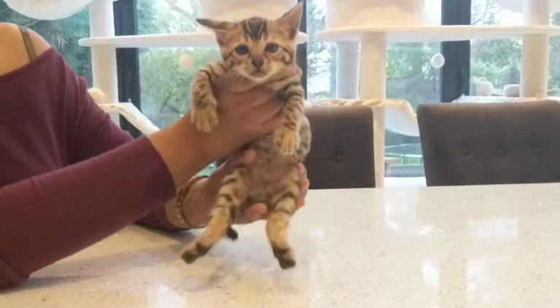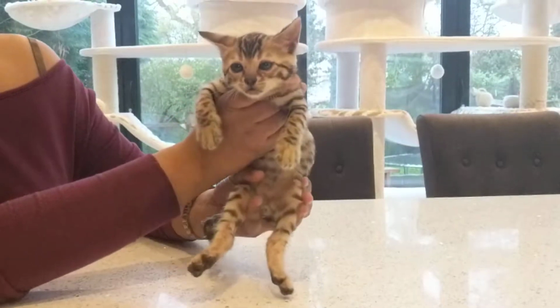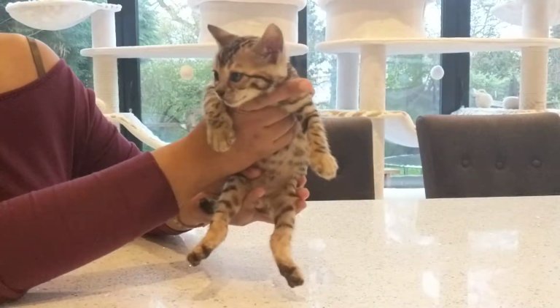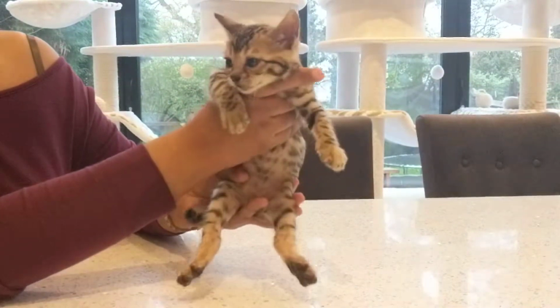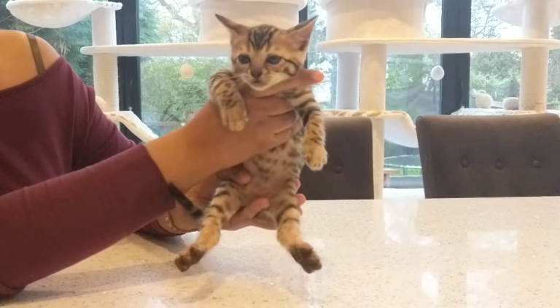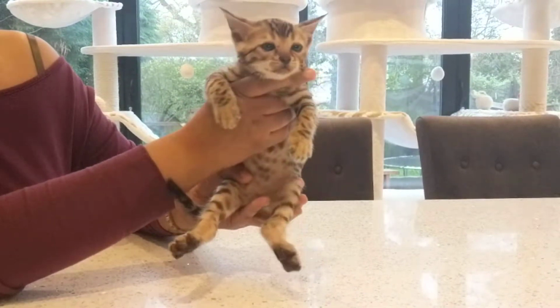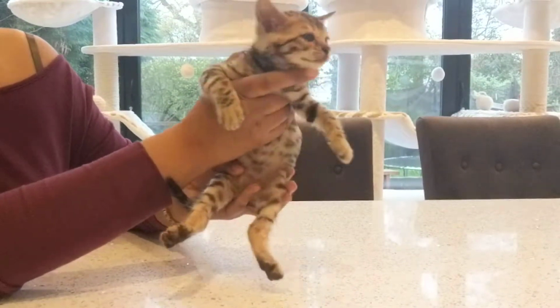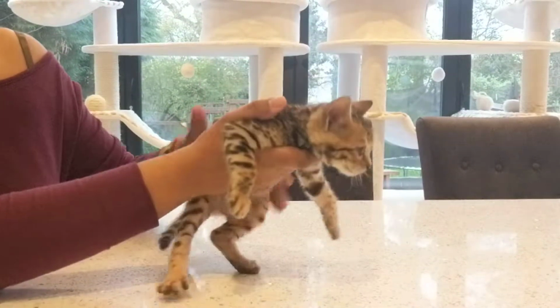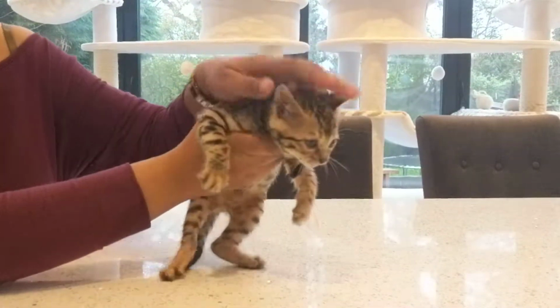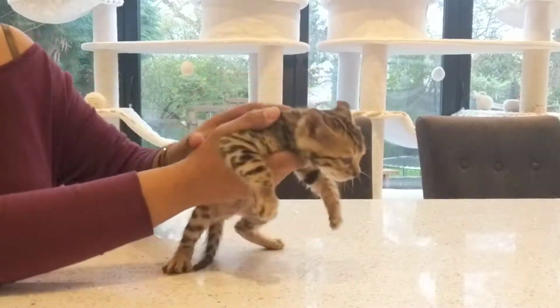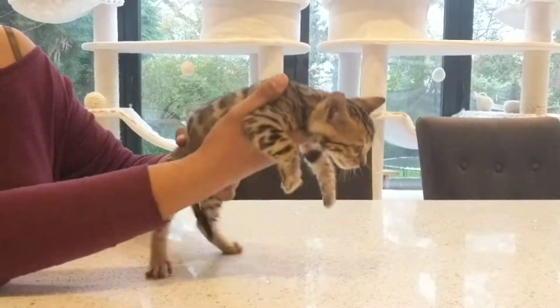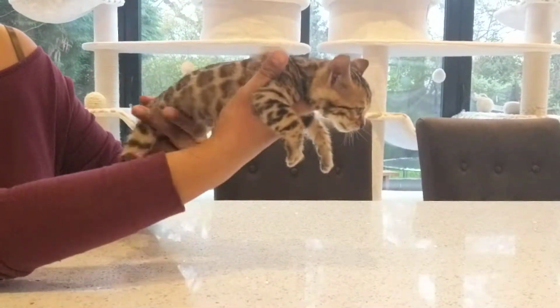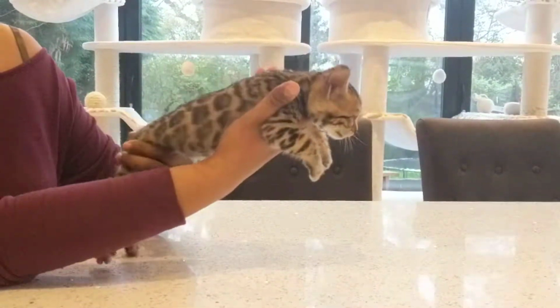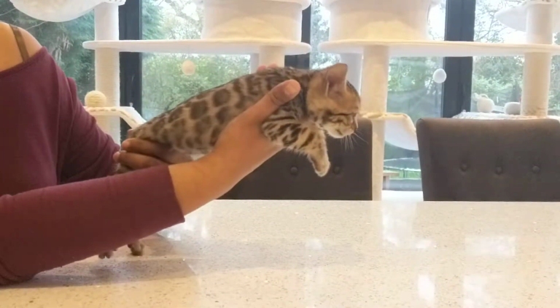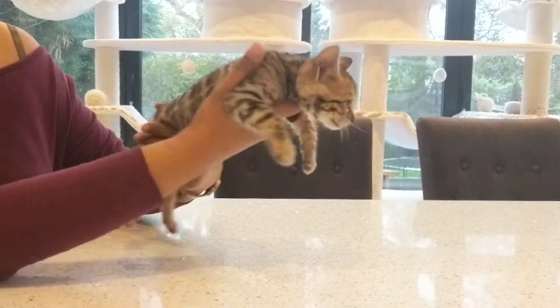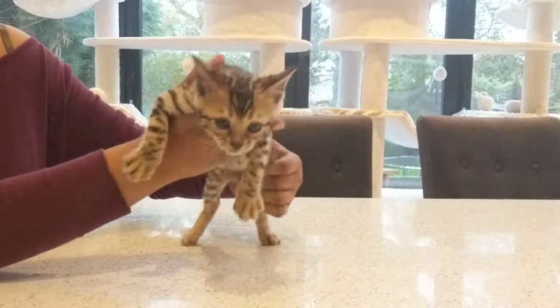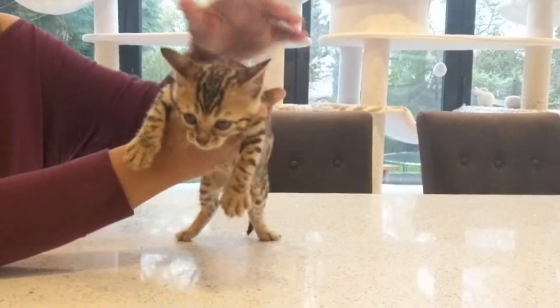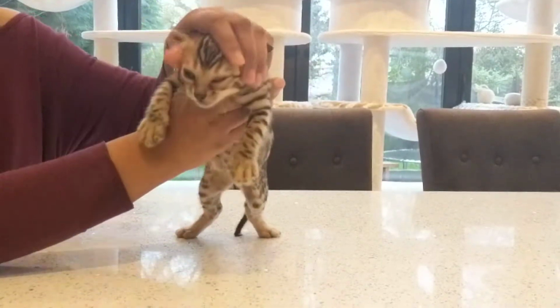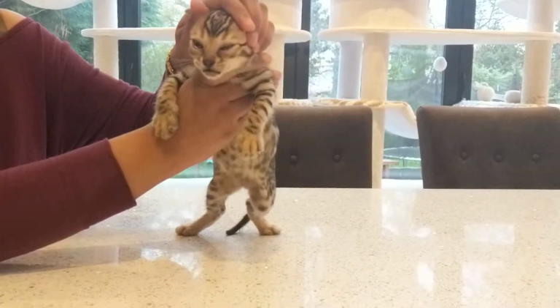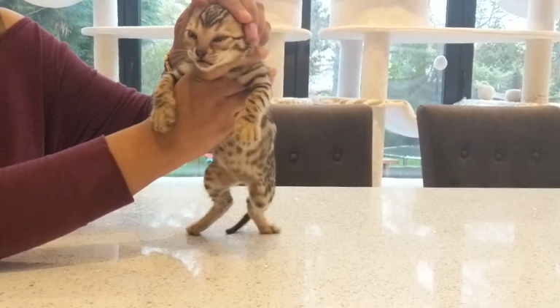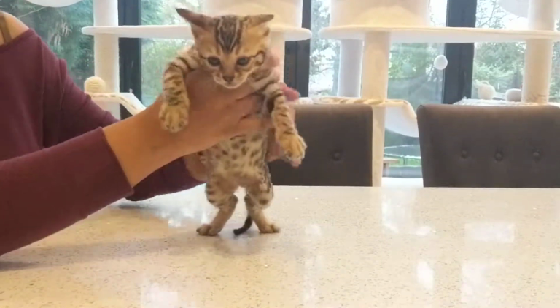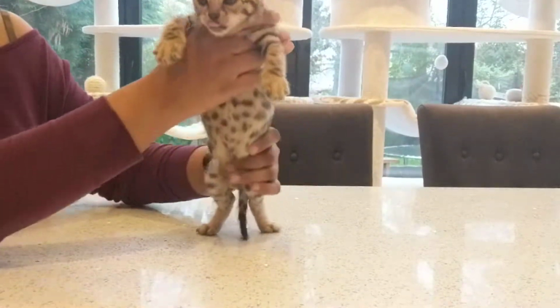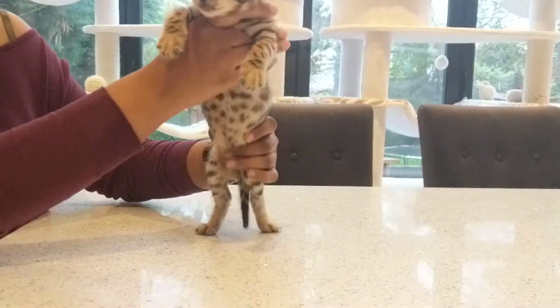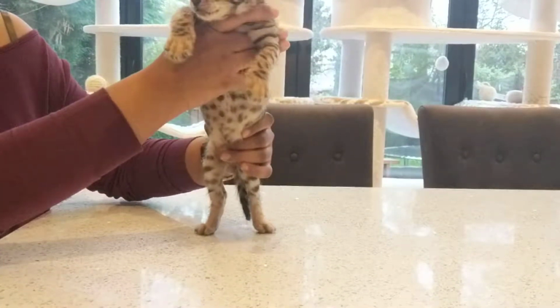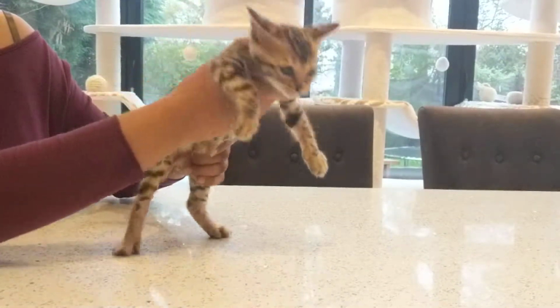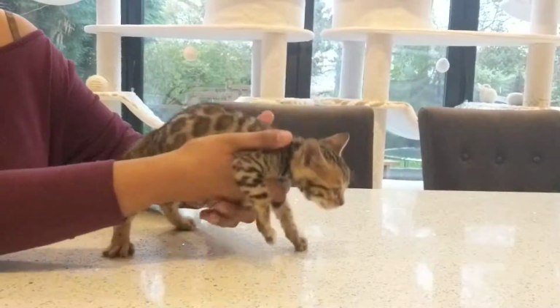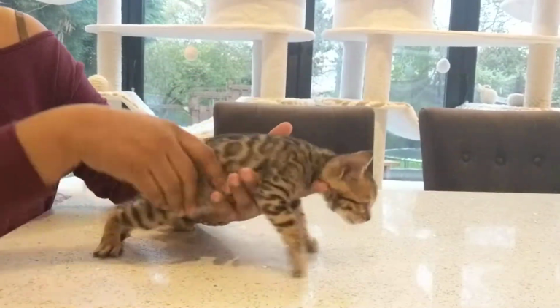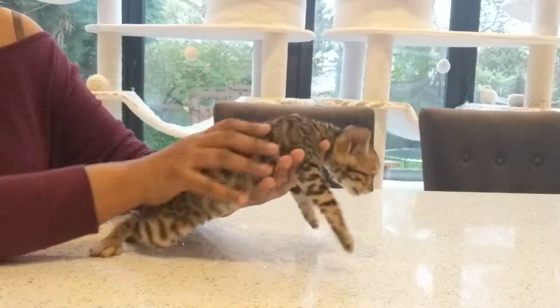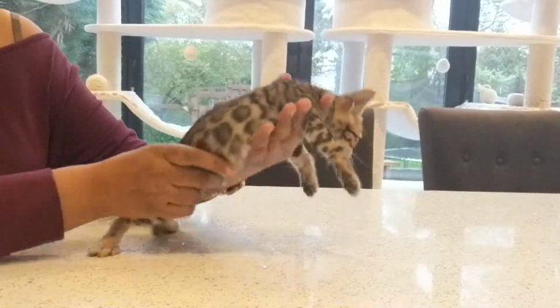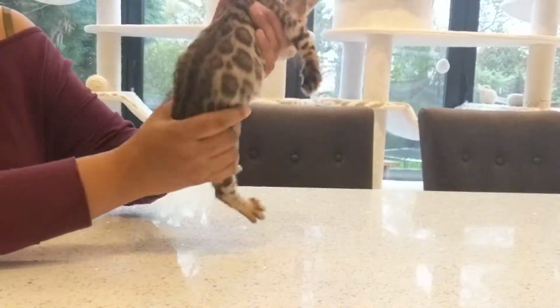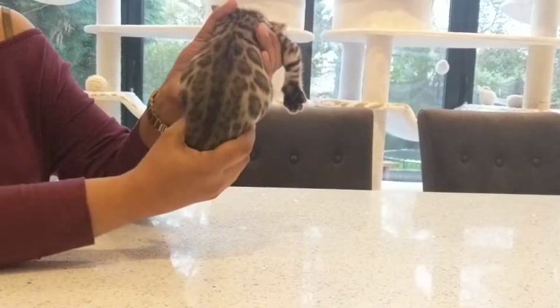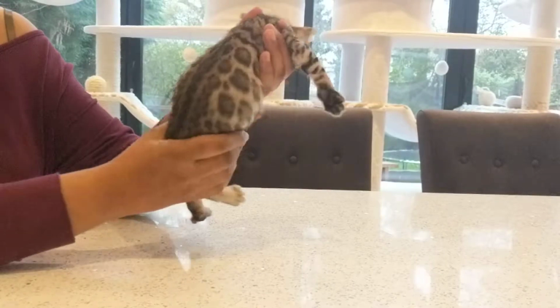This is Hera's boy one. He's a cool-toned Bengal. He's got a nice Bengal face, lovely spotty tummy. He's a really big chunky boy.